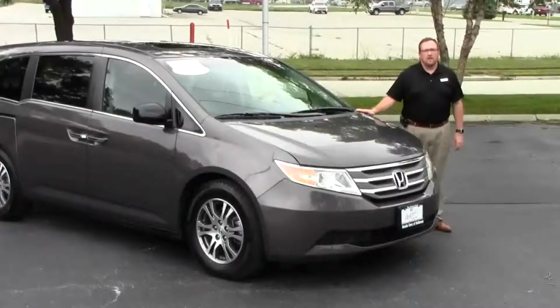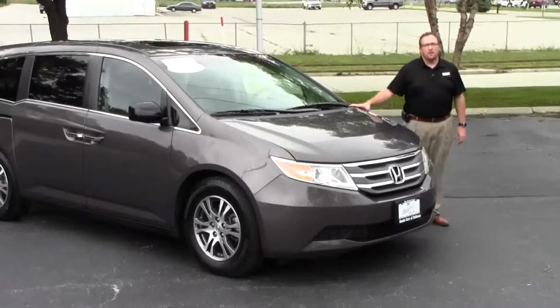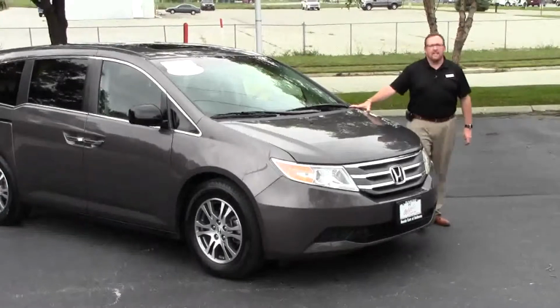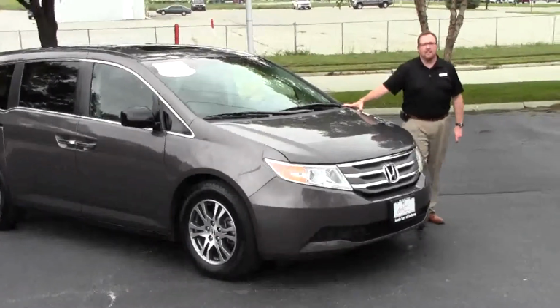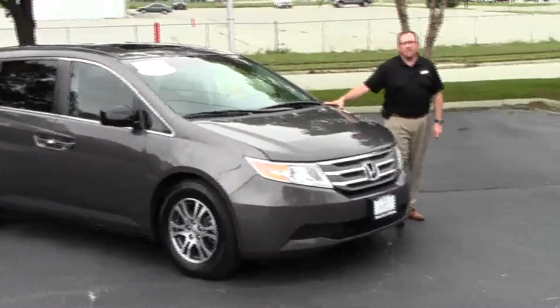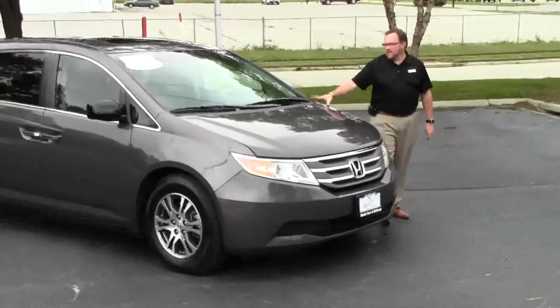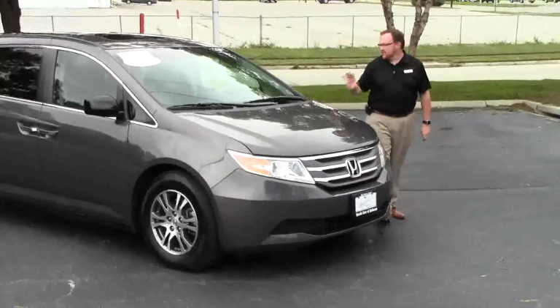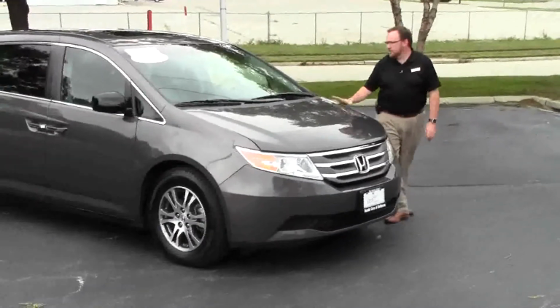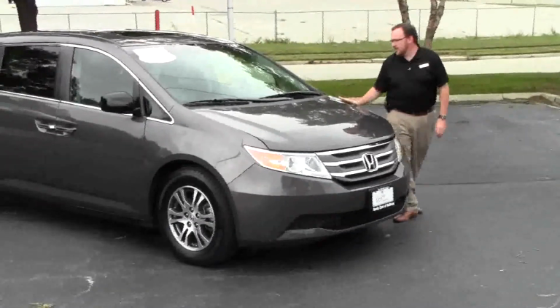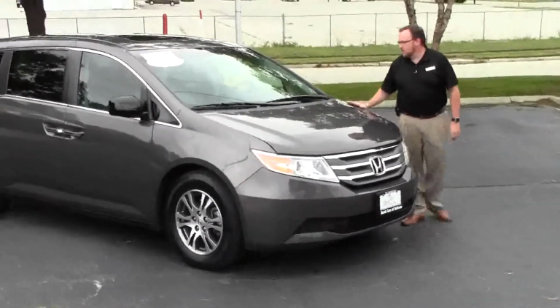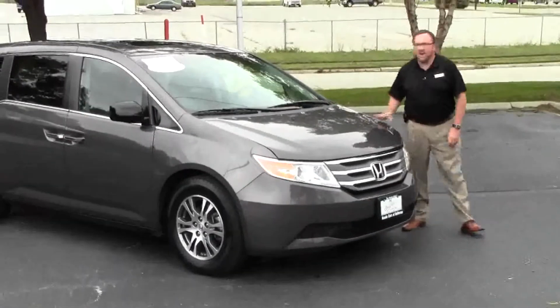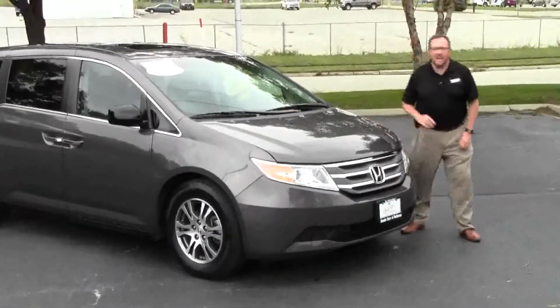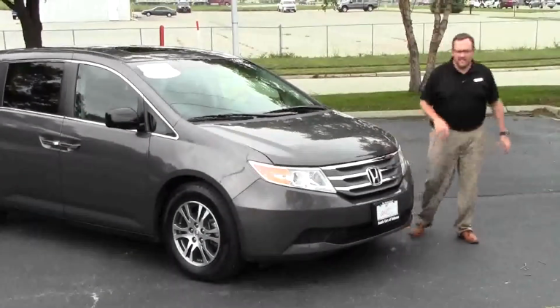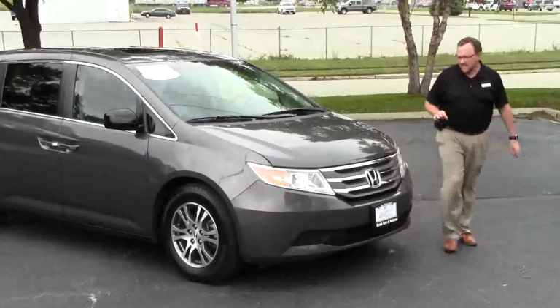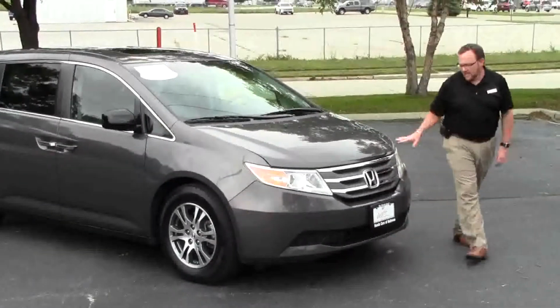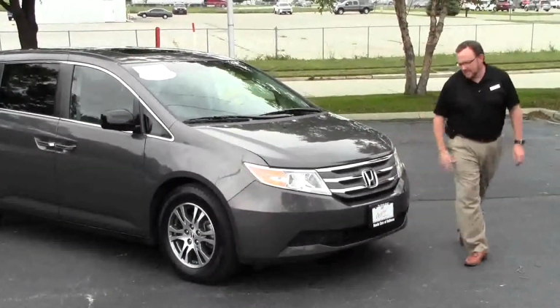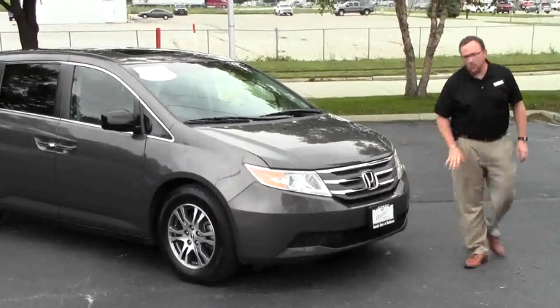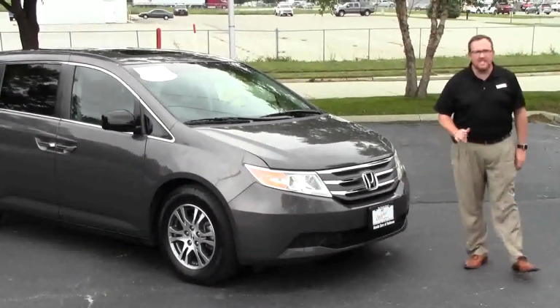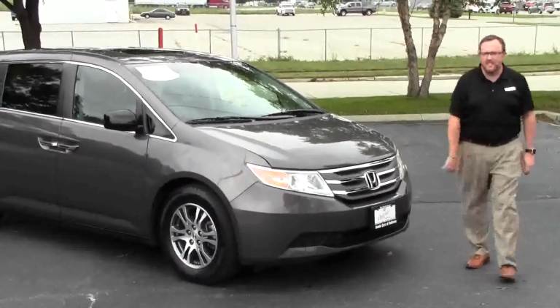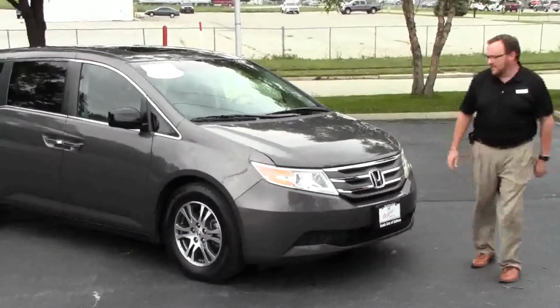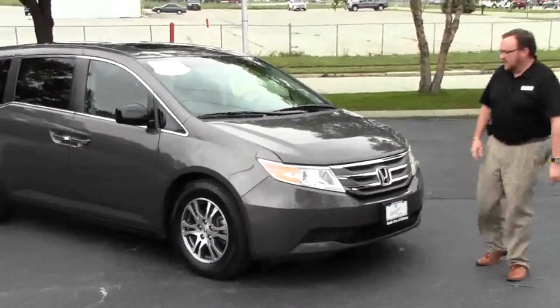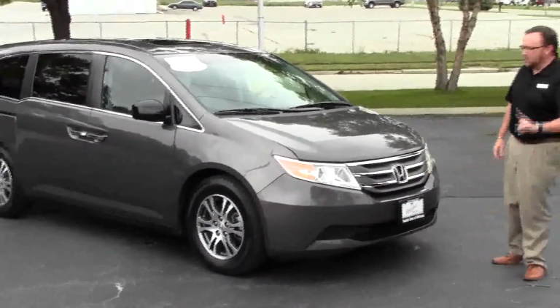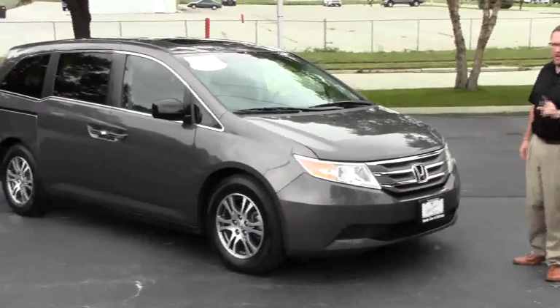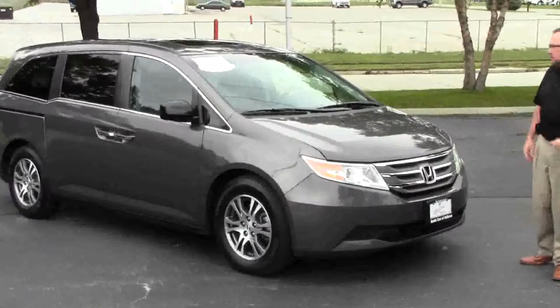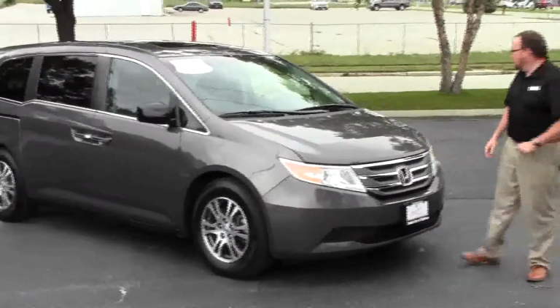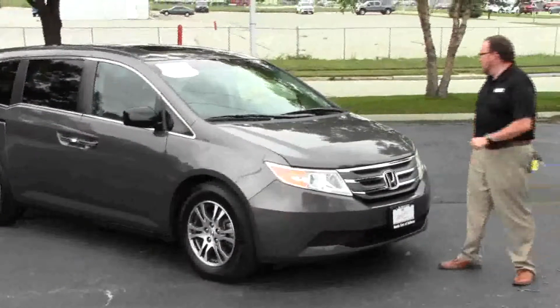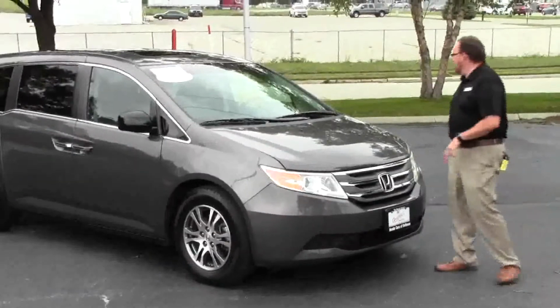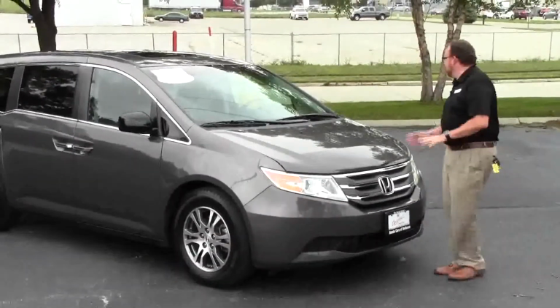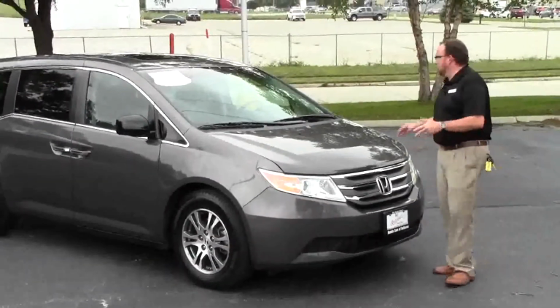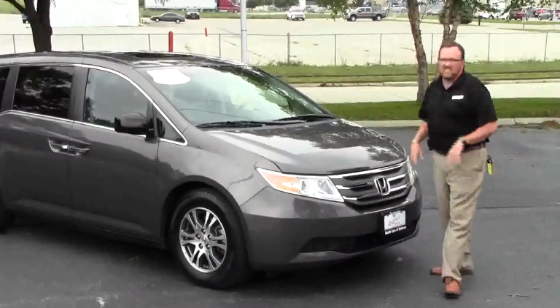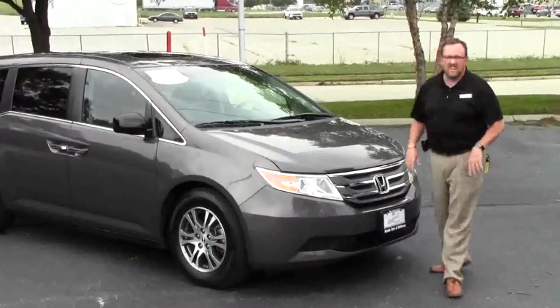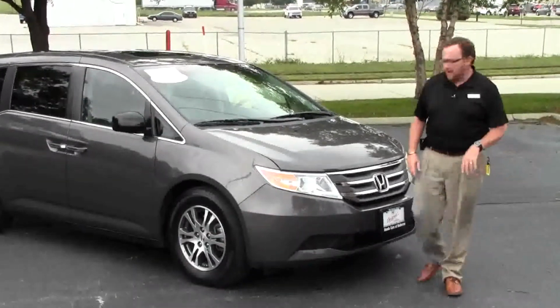Brian Kelly here for the Honda Giant, here to show you this 2012 Honda Odyssey EXL with DVD. It's a one owner, new car trade, with about 26,000 miles.